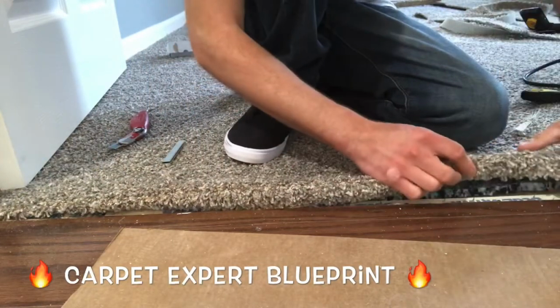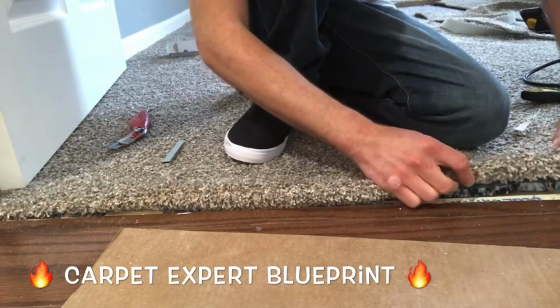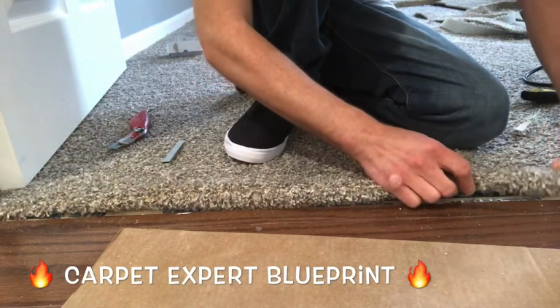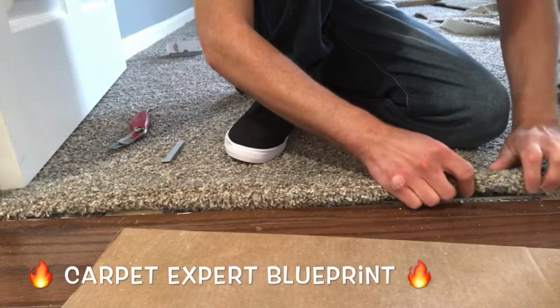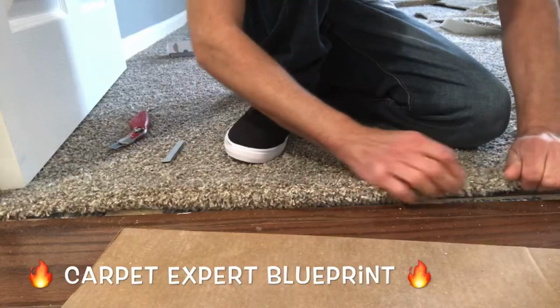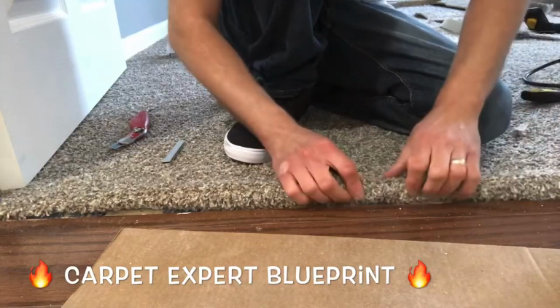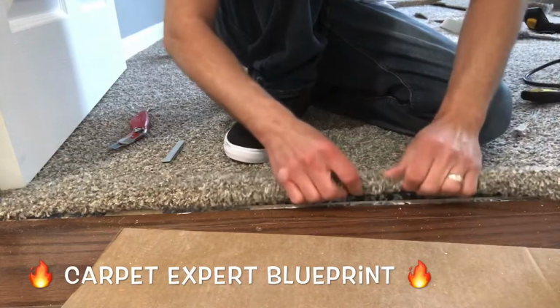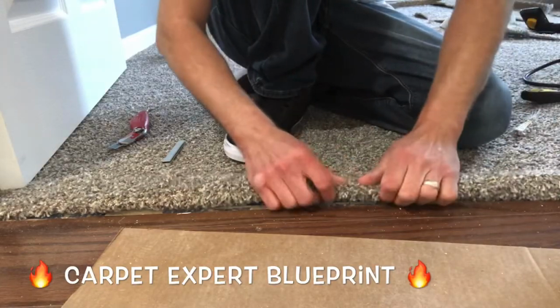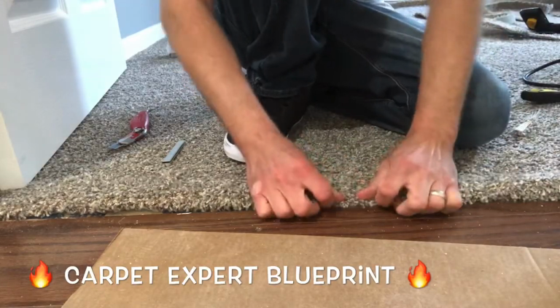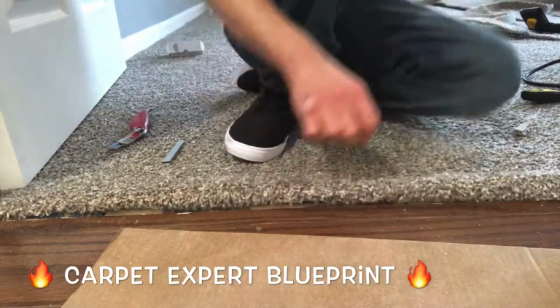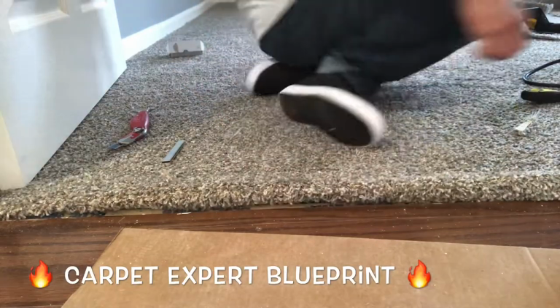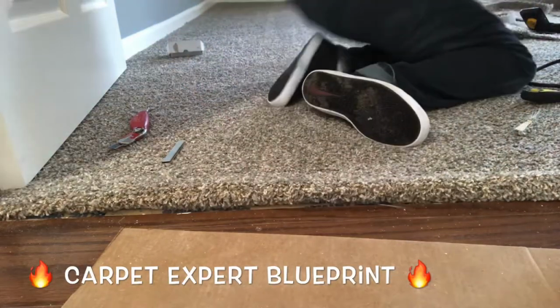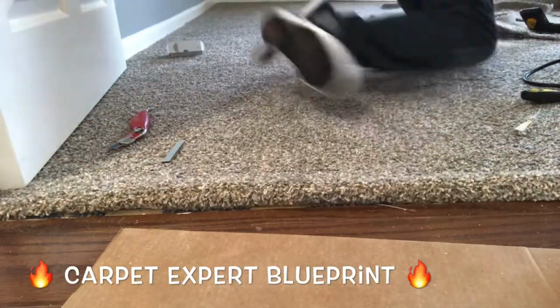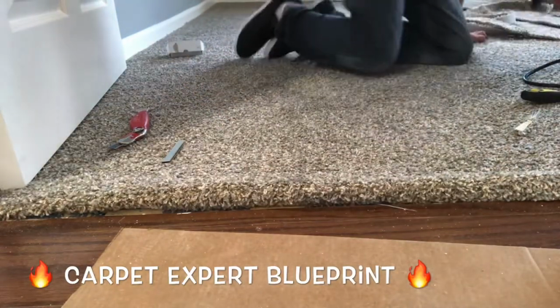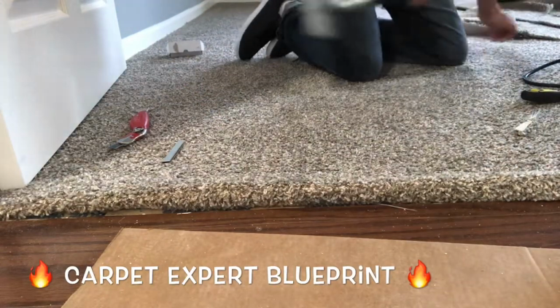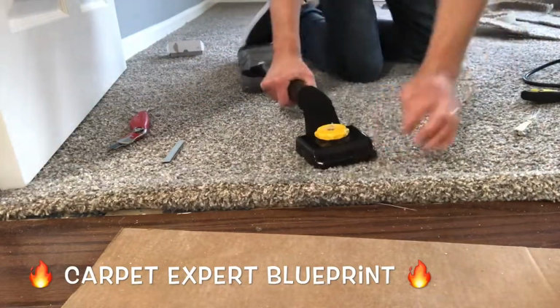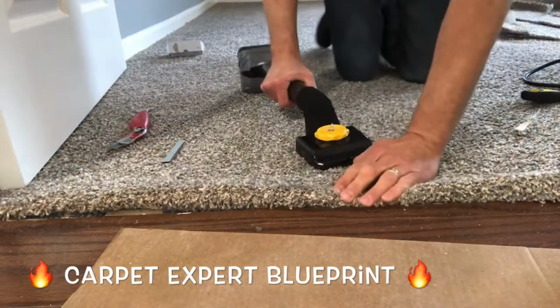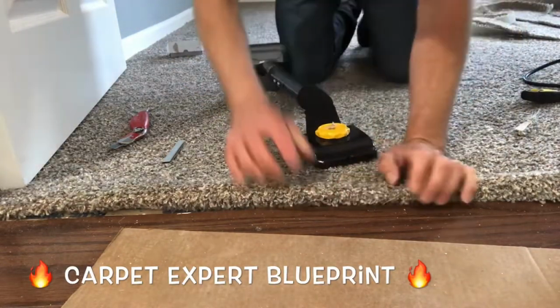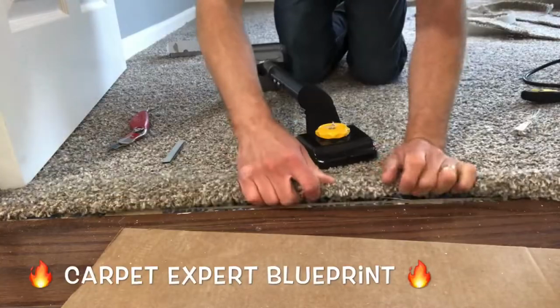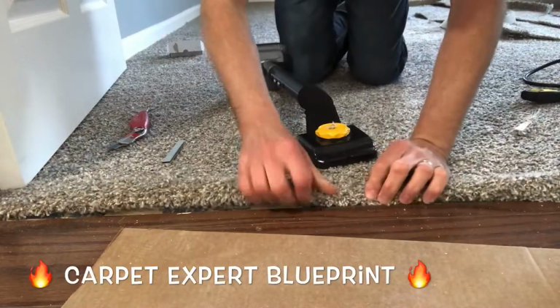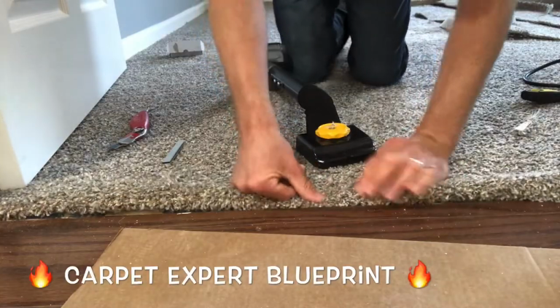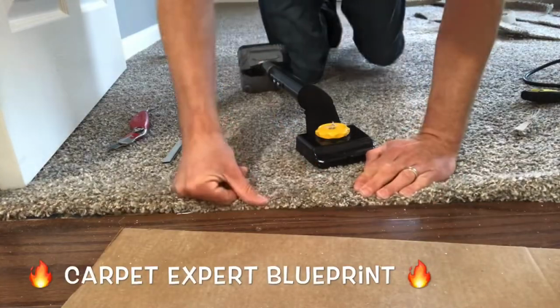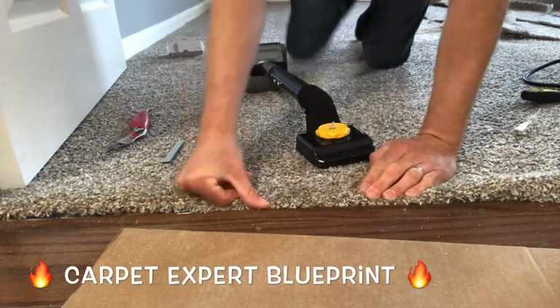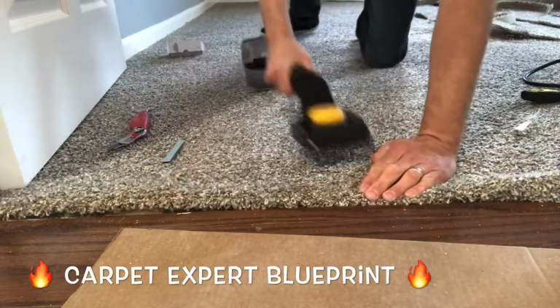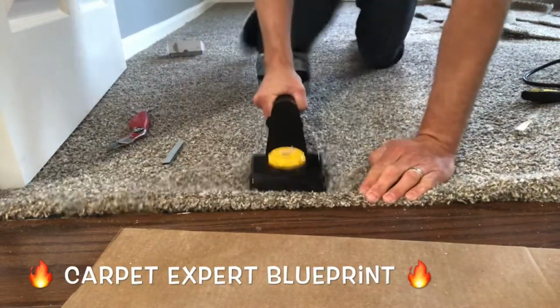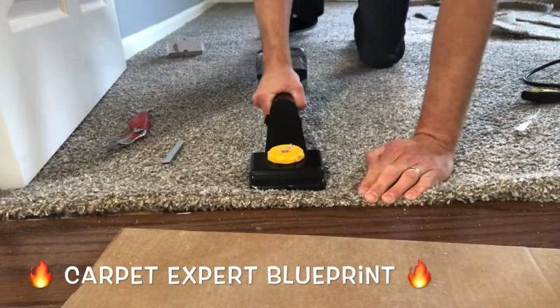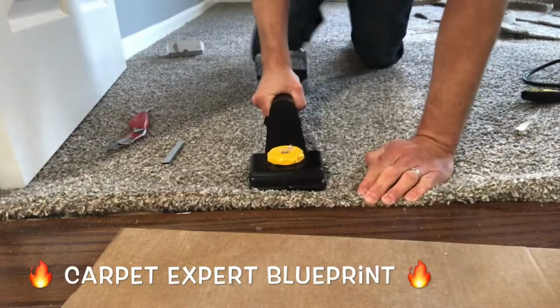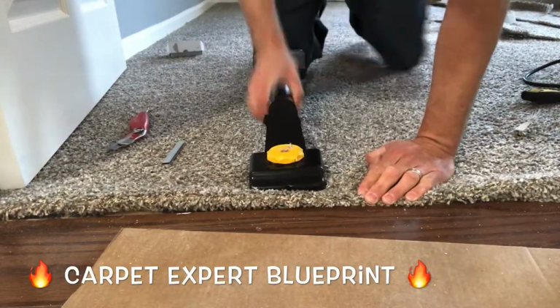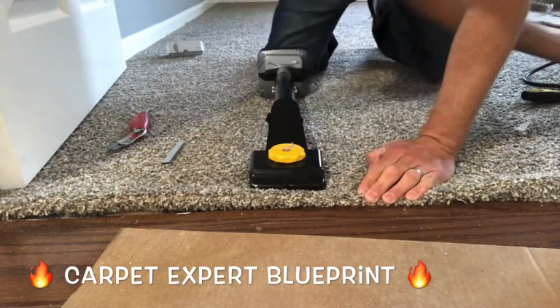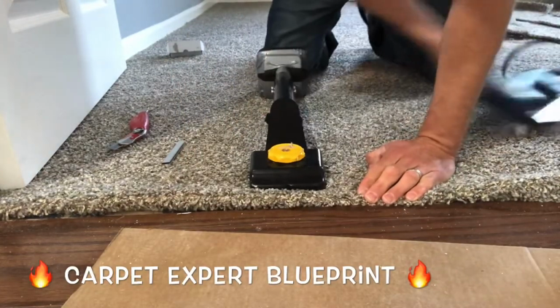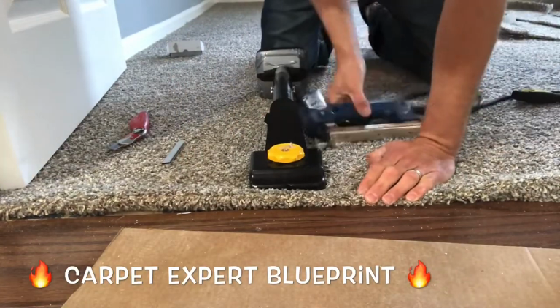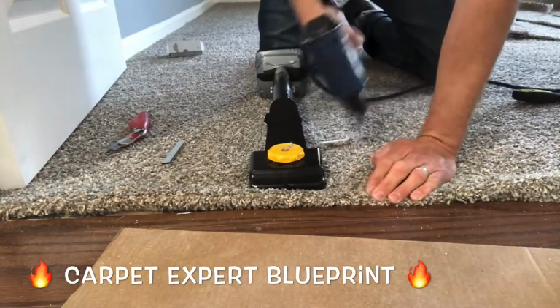Now I'm going to take my stretcher and just bump it up so it's nice and snug up against those planks there, and I'm going to shoot it down with the electric tacker. Let's go ahead and get that folded, give it a little kick to make sure everything's nice and snug.